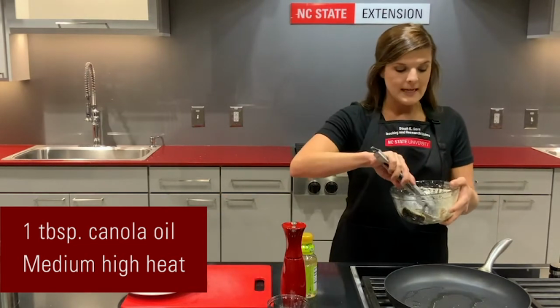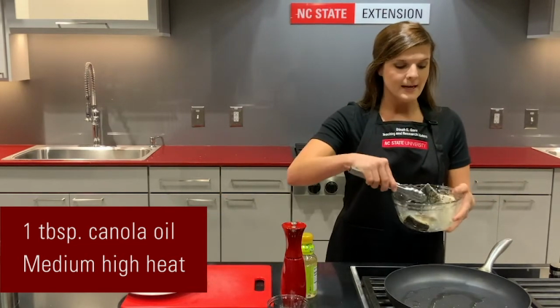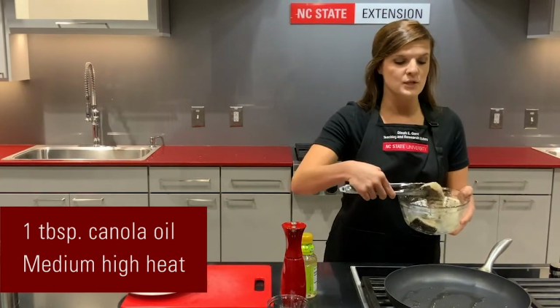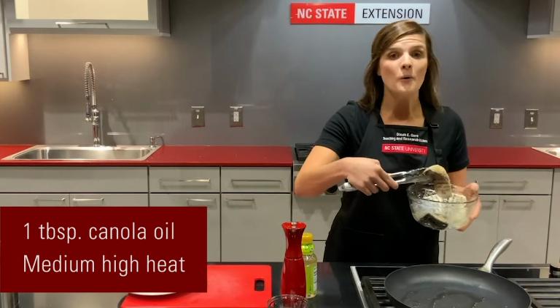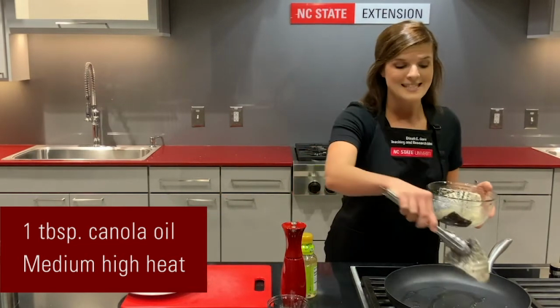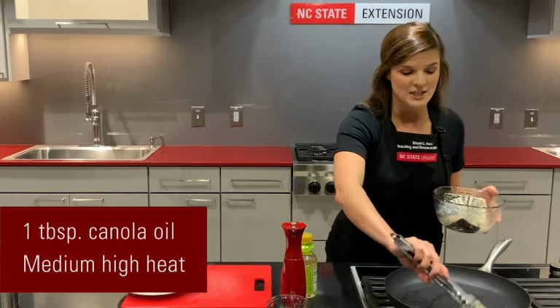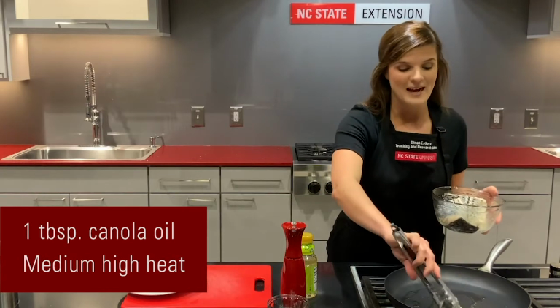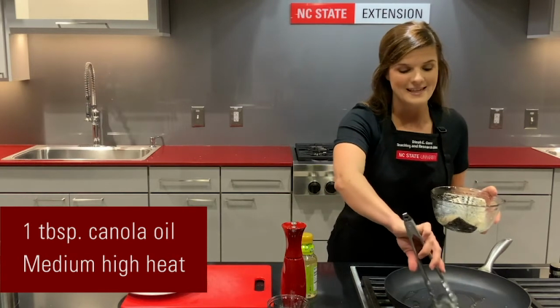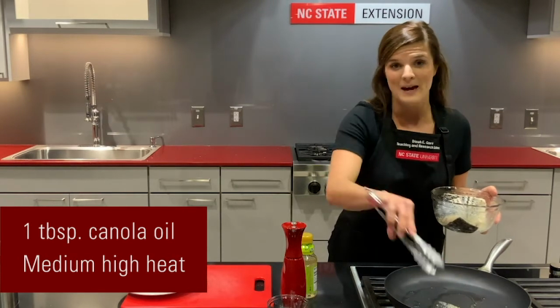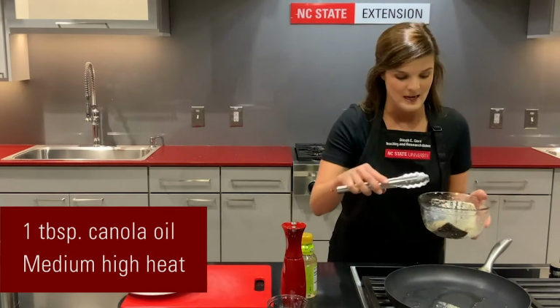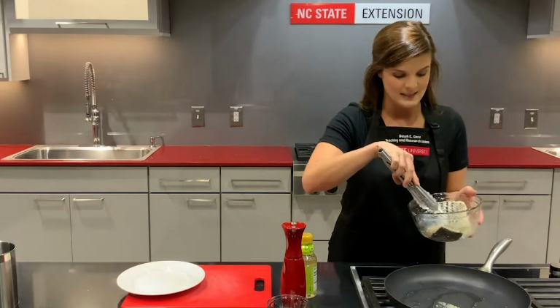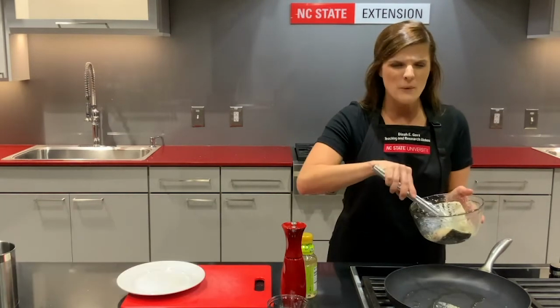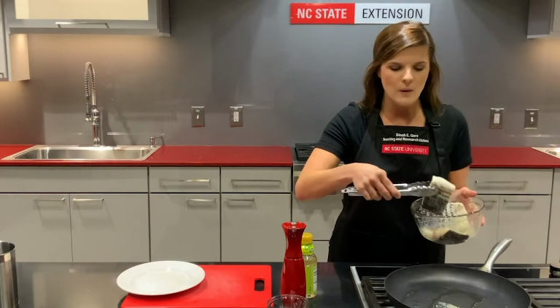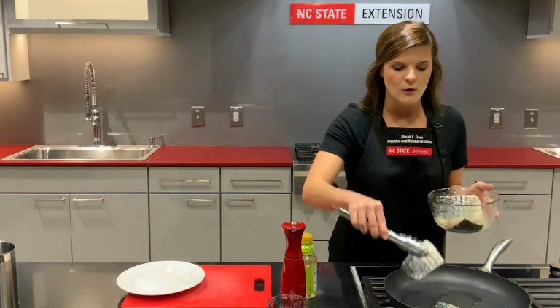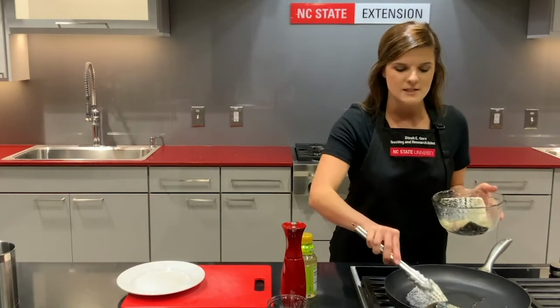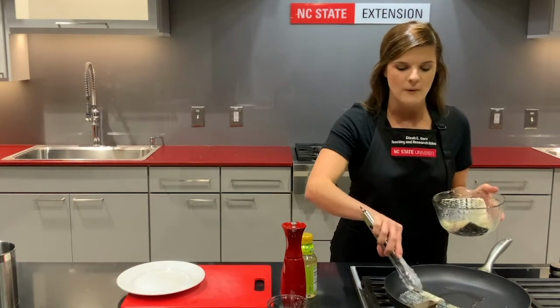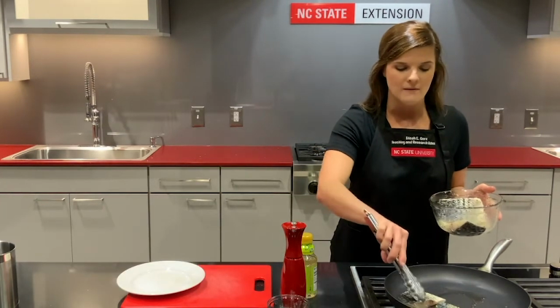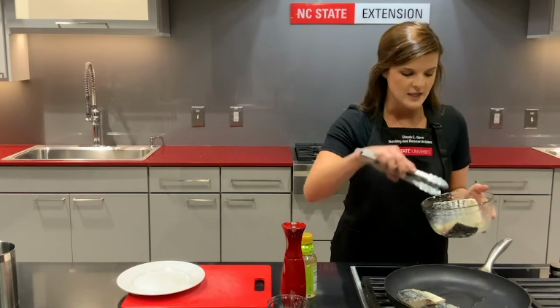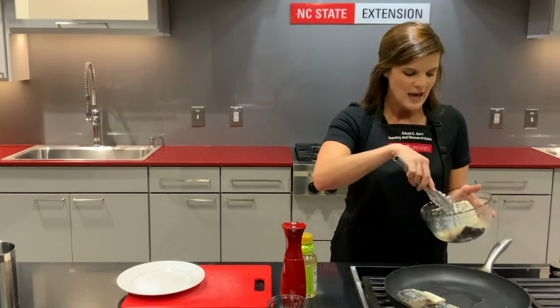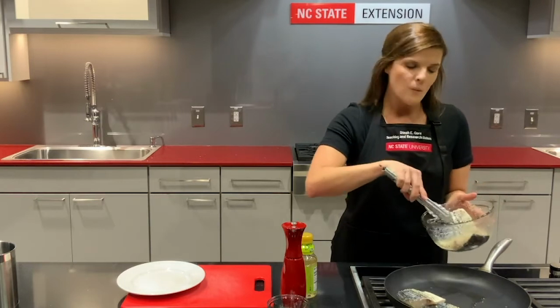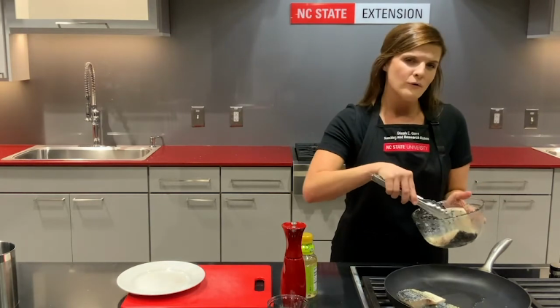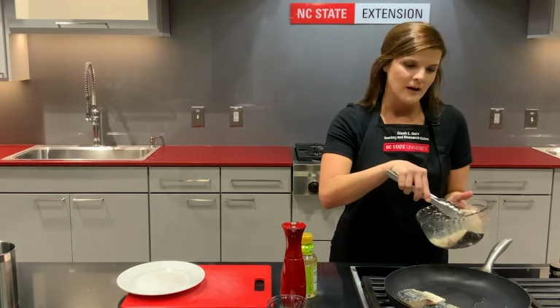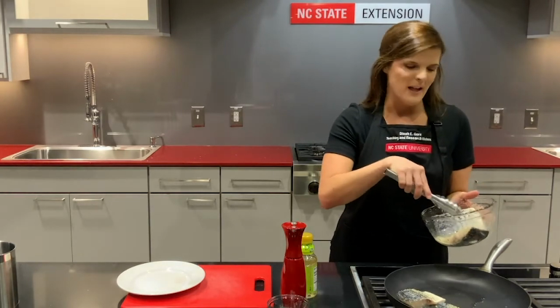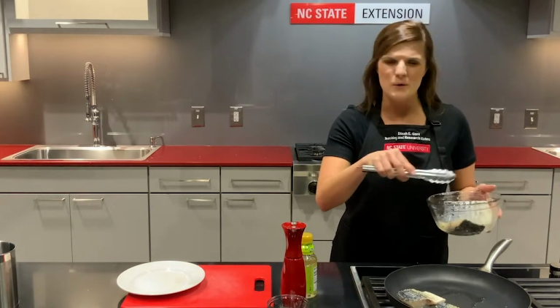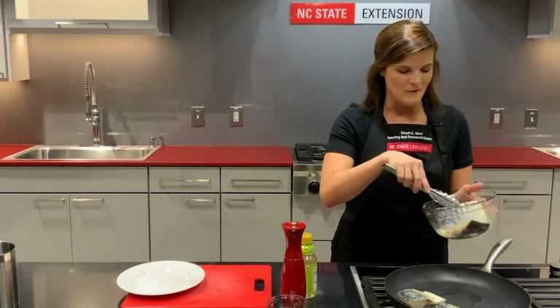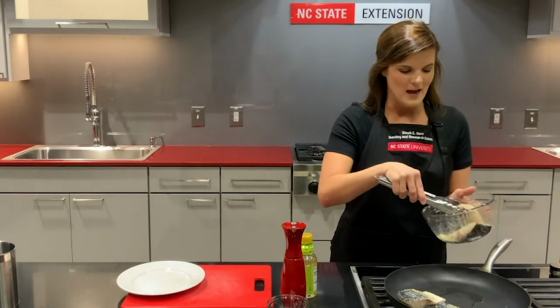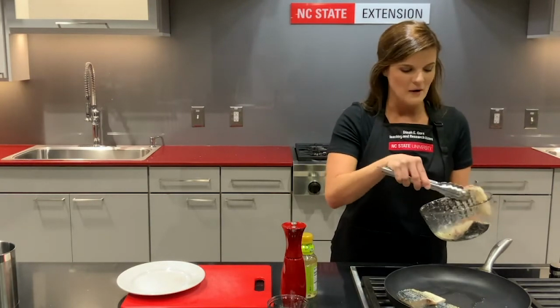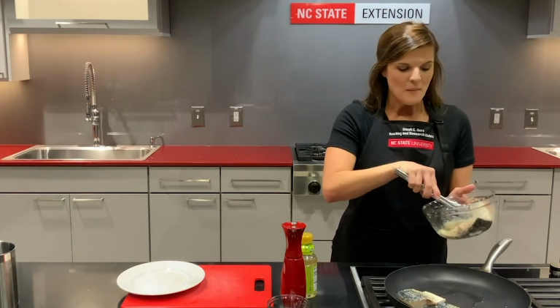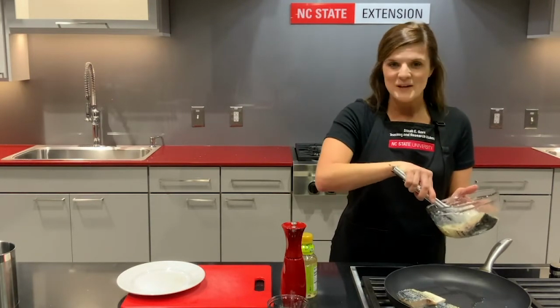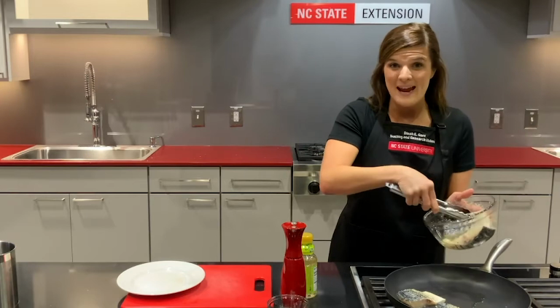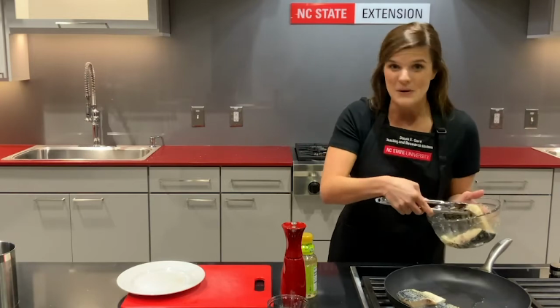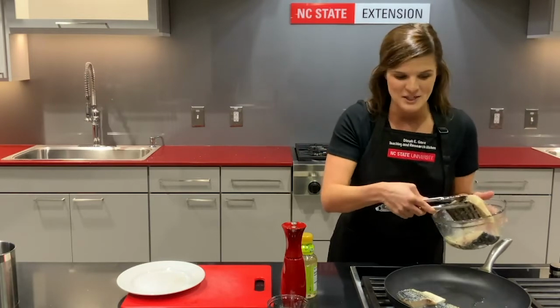The key here is we don't want to touch it for at least five minutes. We really want that crust to form on the fish, and it won't form very well if we're moving it around a lot. So put your fish in the pan and then don't touch it.